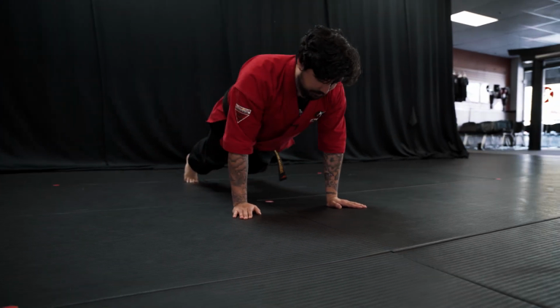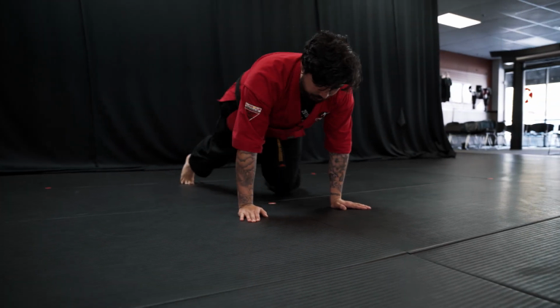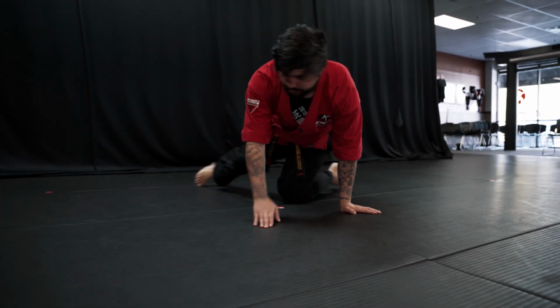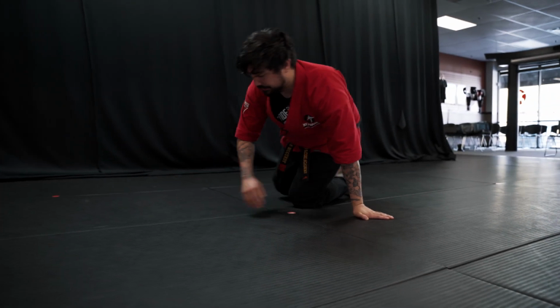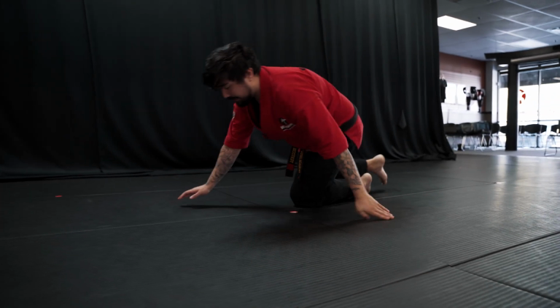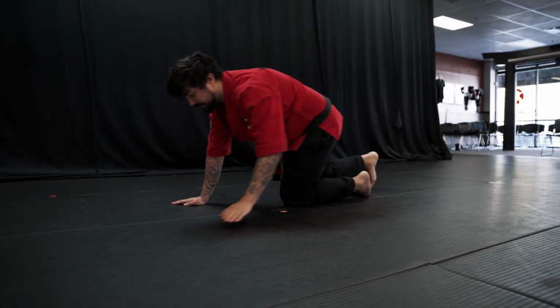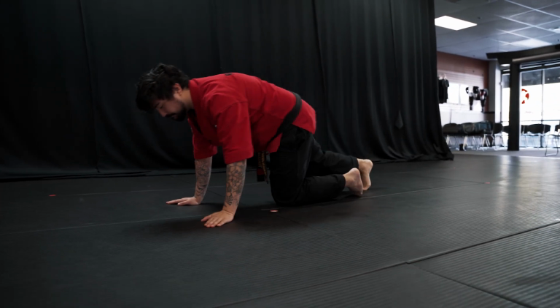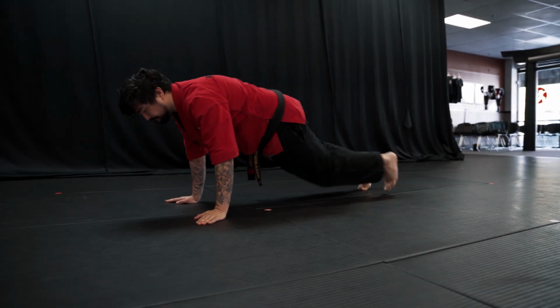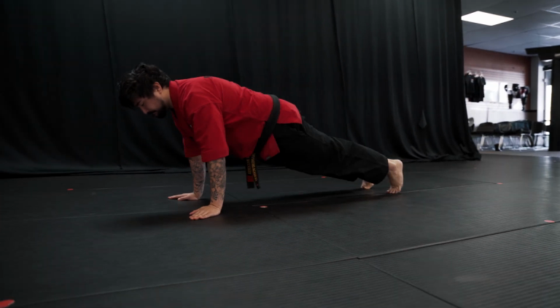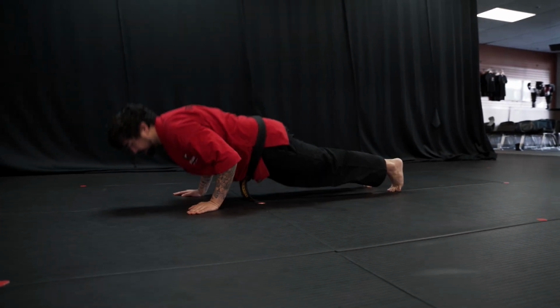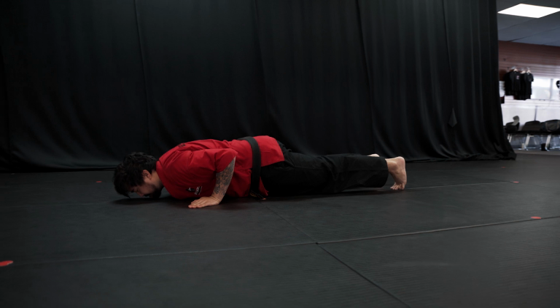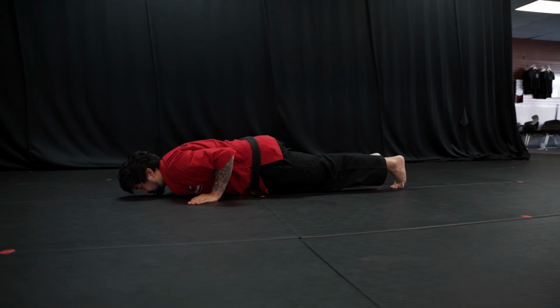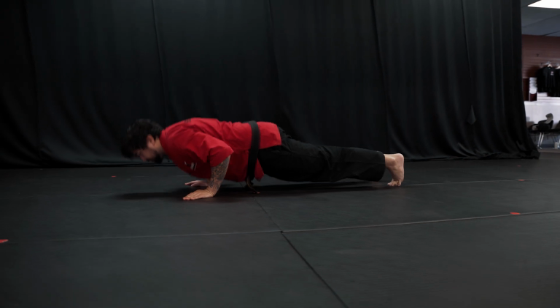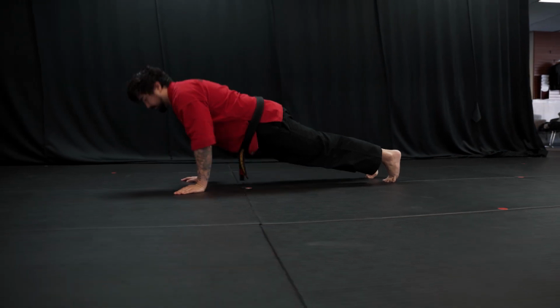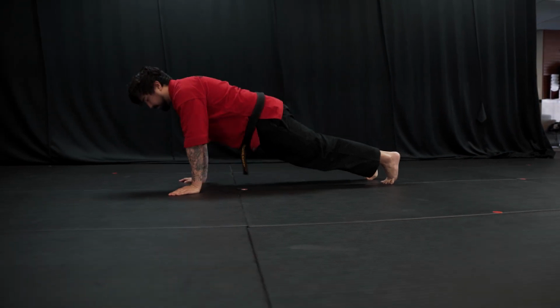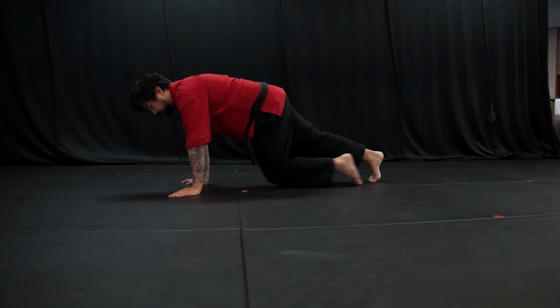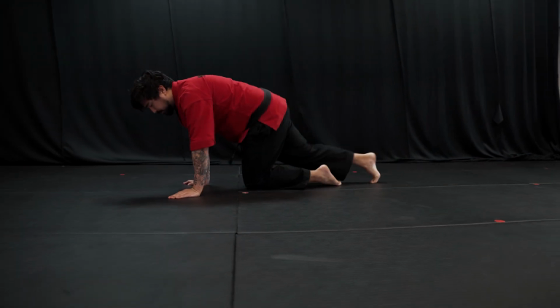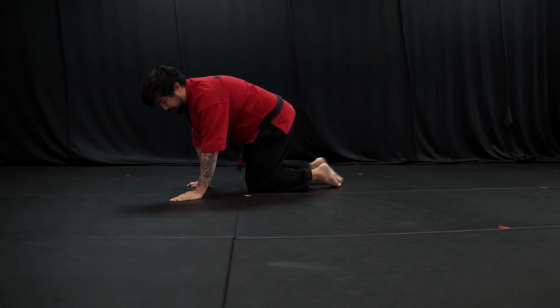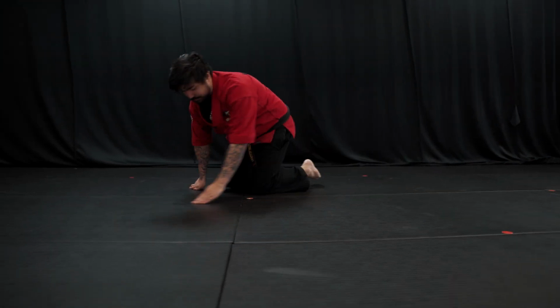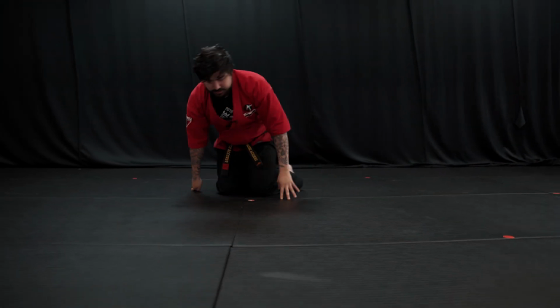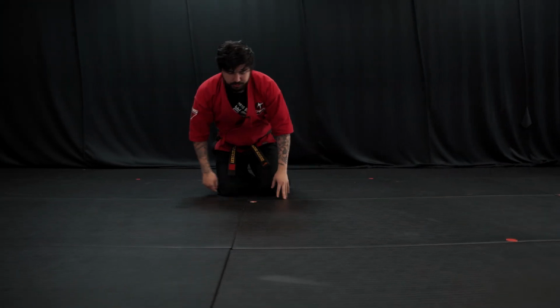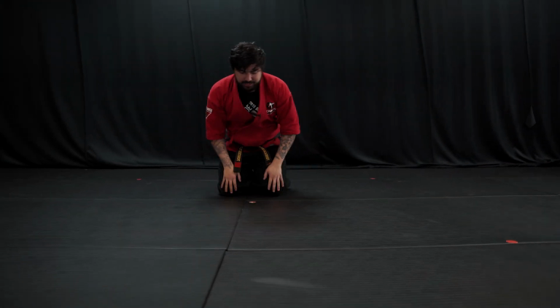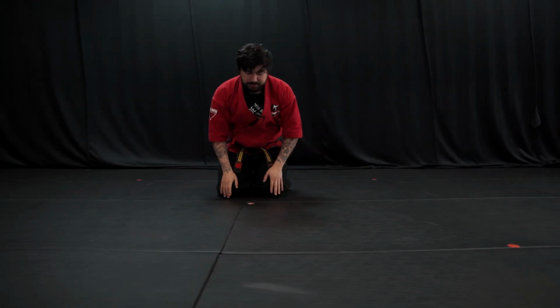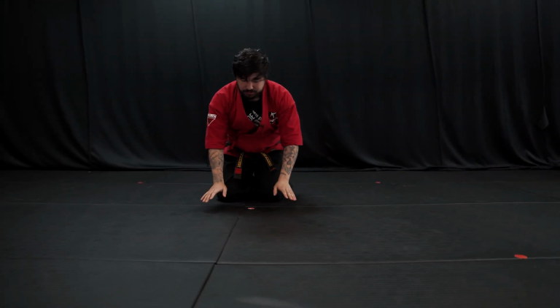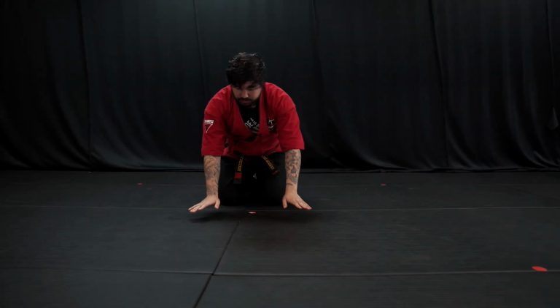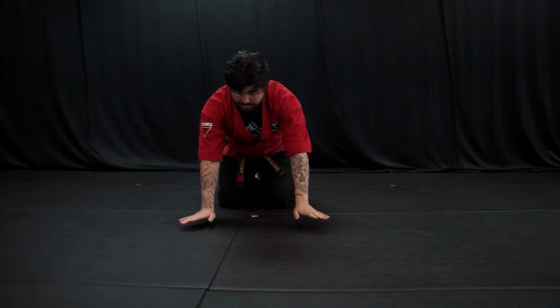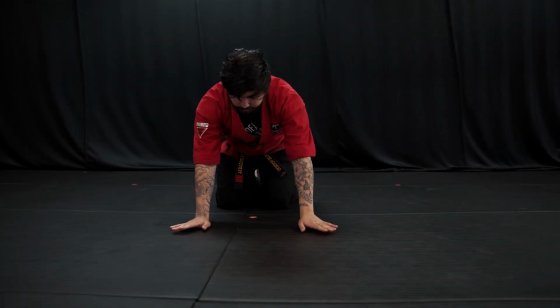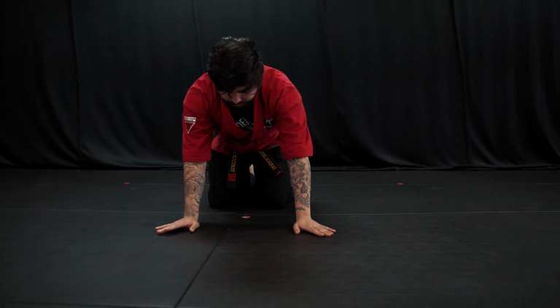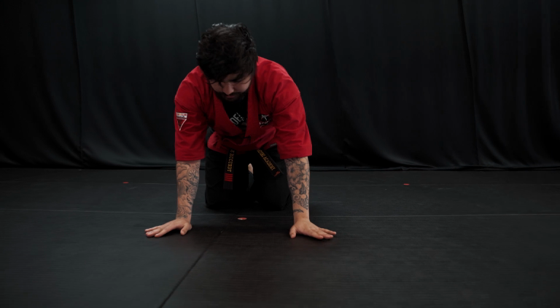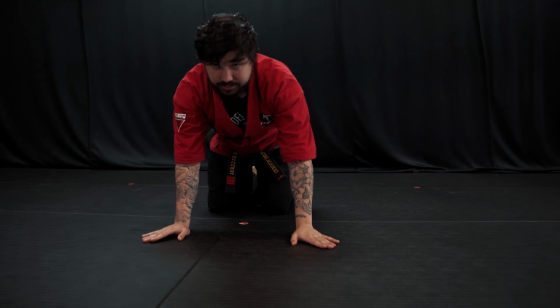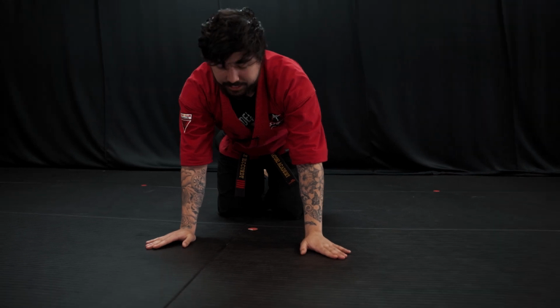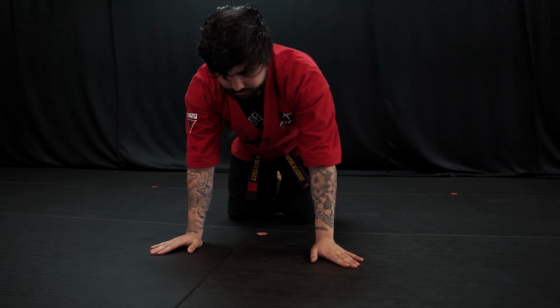If I go and turn to my side — all right, so what I'm doing when it comes to this push-up, I have my fingers a little bit outward, at an outward angle.